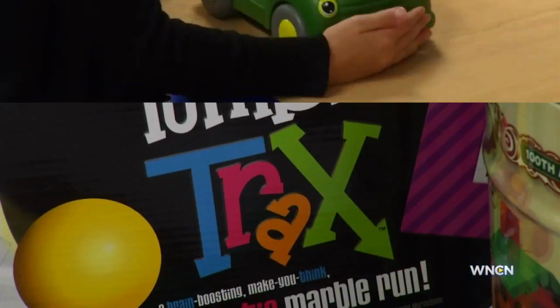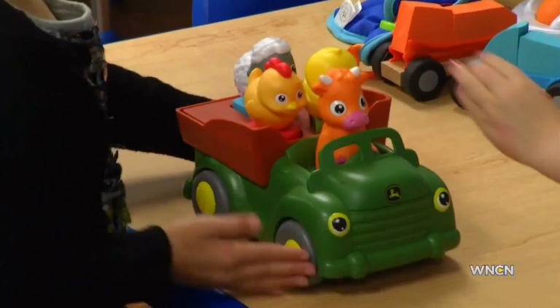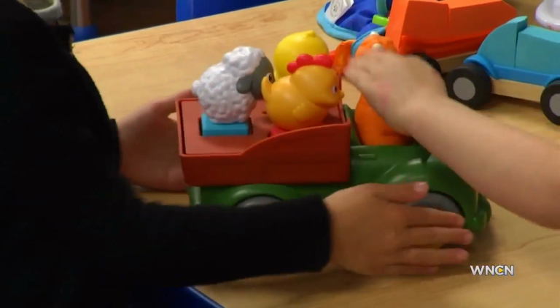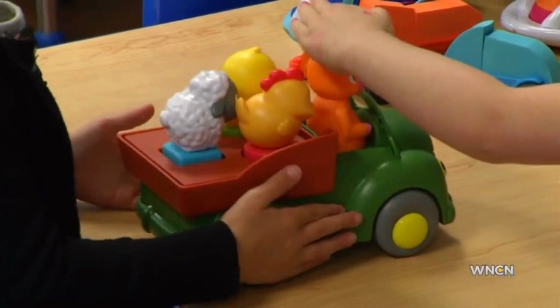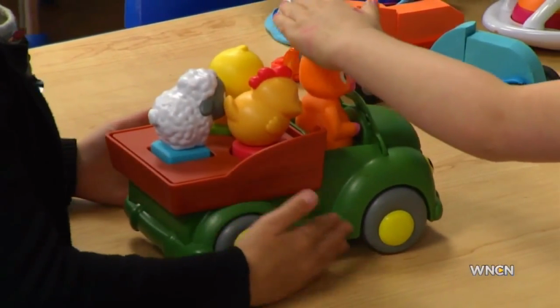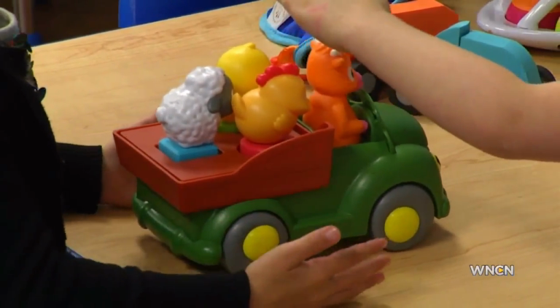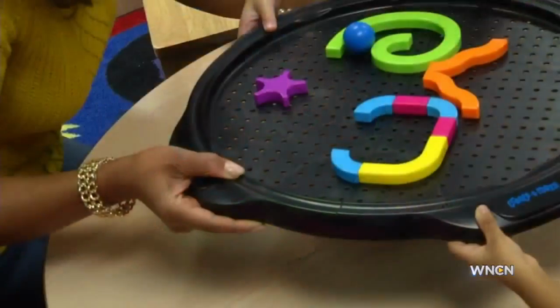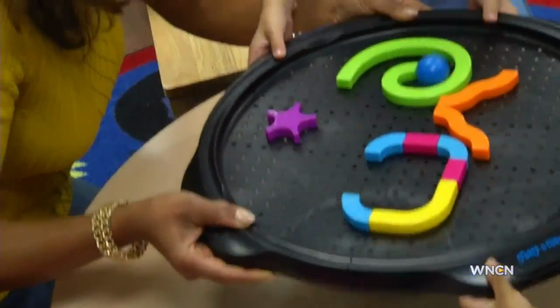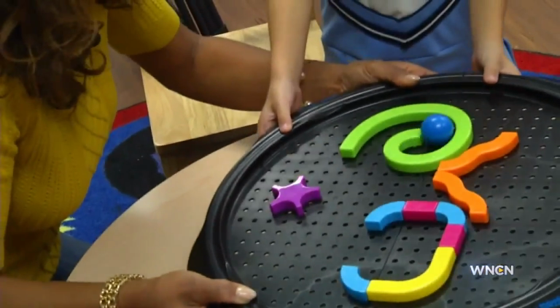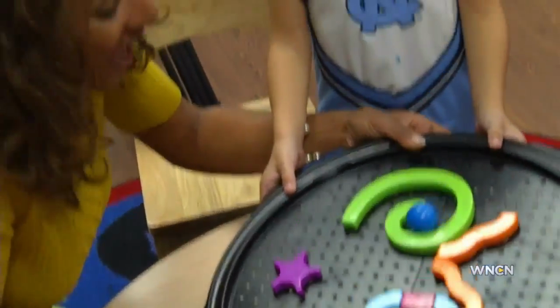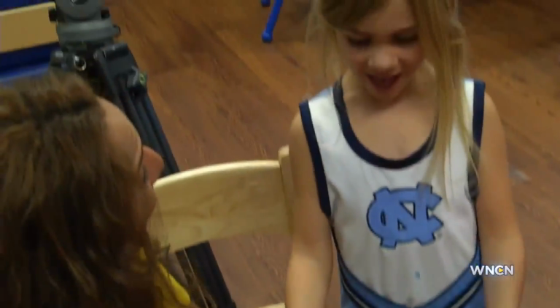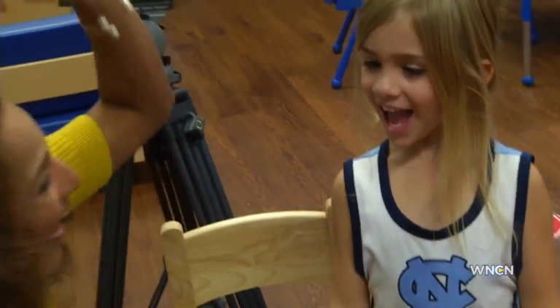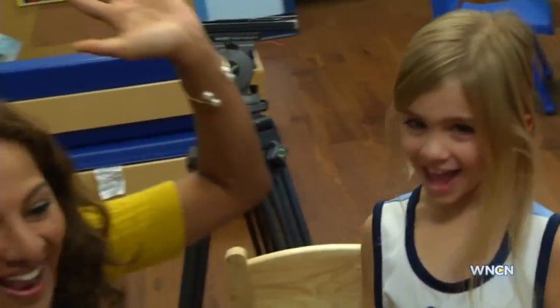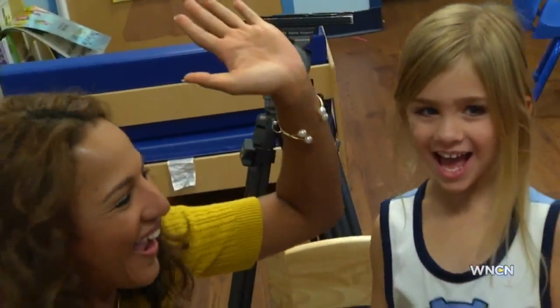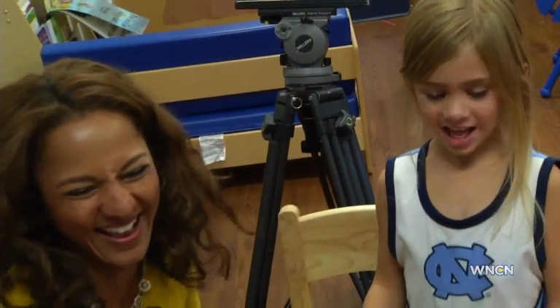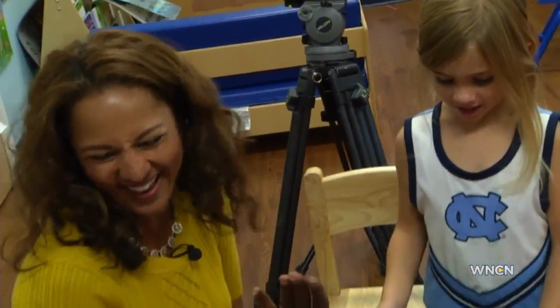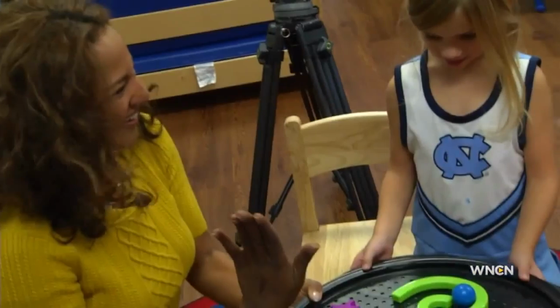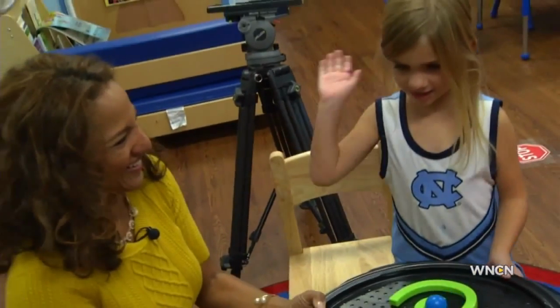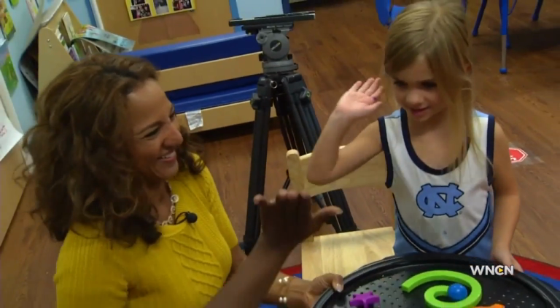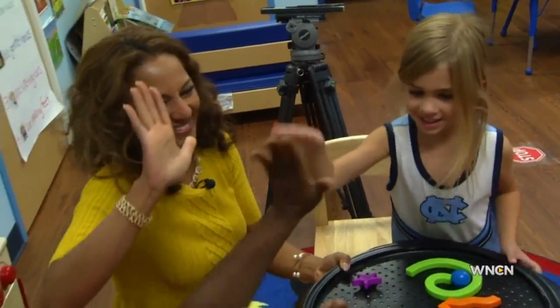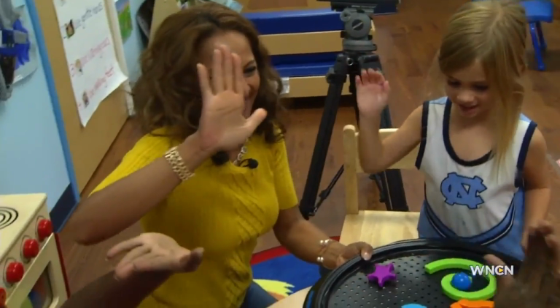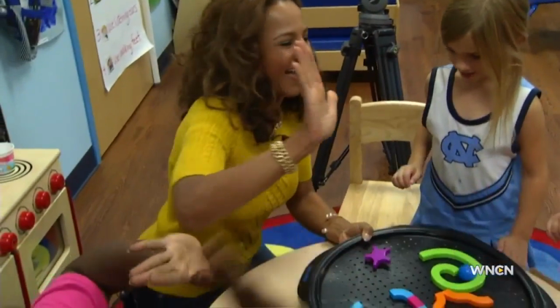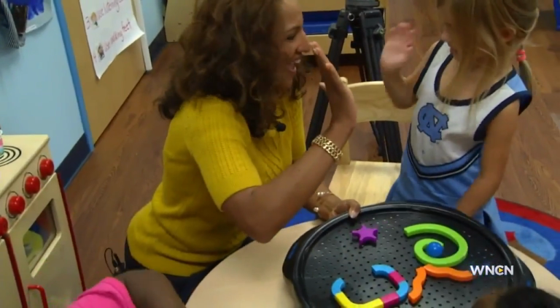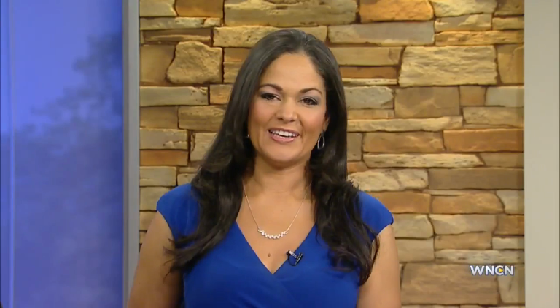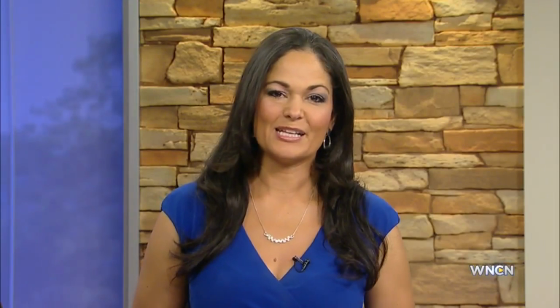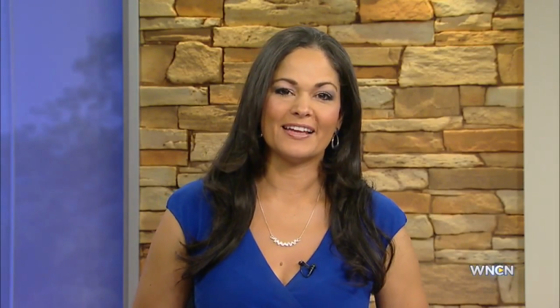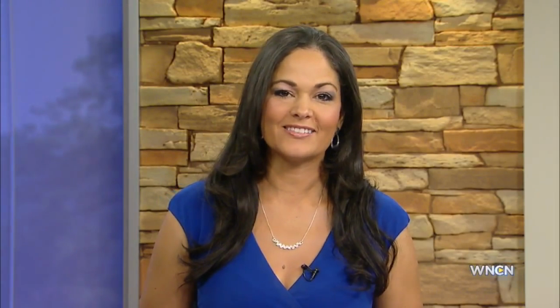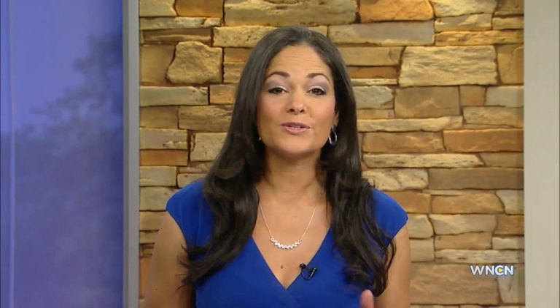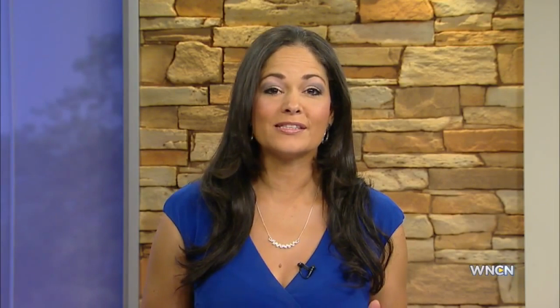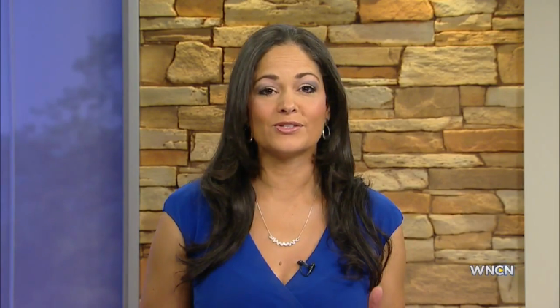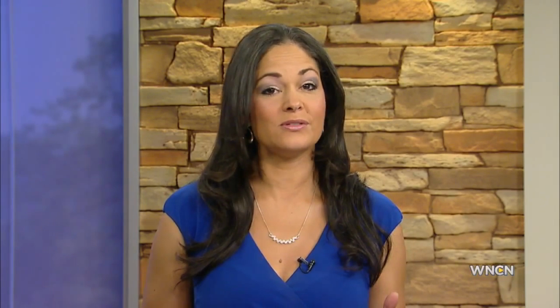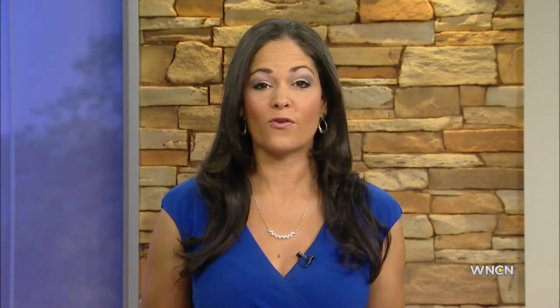High five! For WNCN, I'm Stephan Chase. Very cute. And the best part about this list — all the toys the little ones chose are affordable.